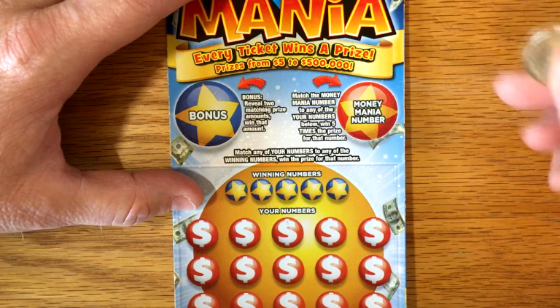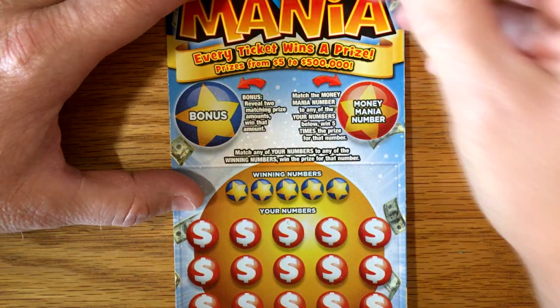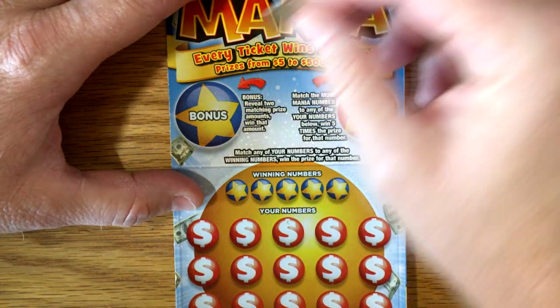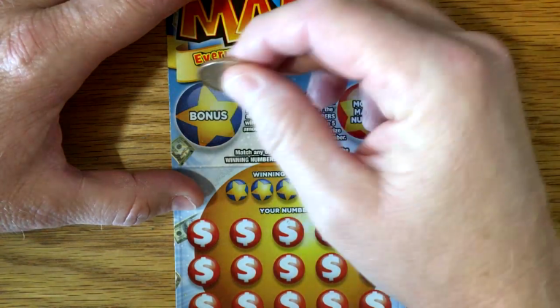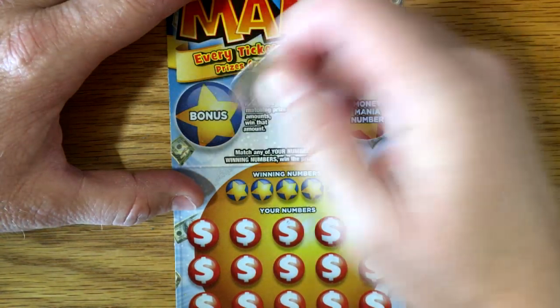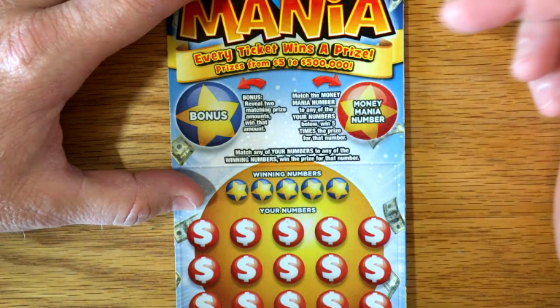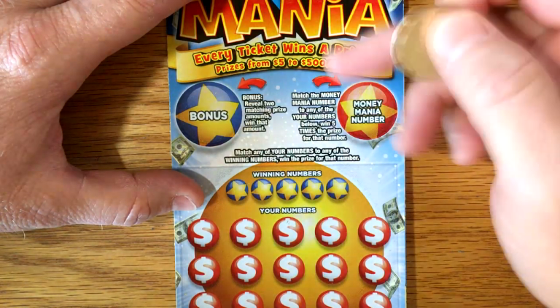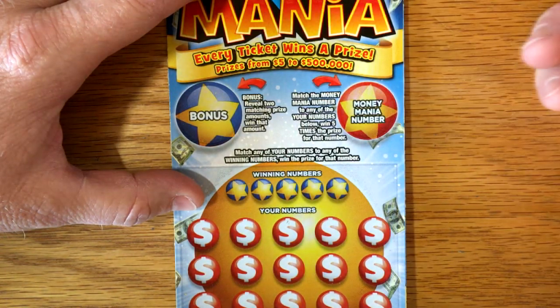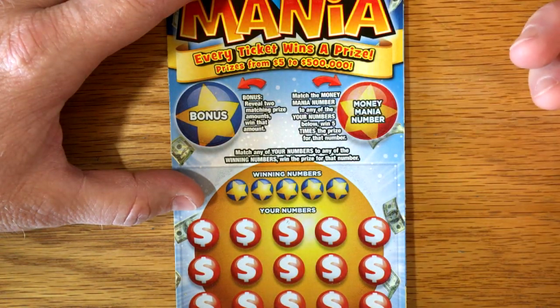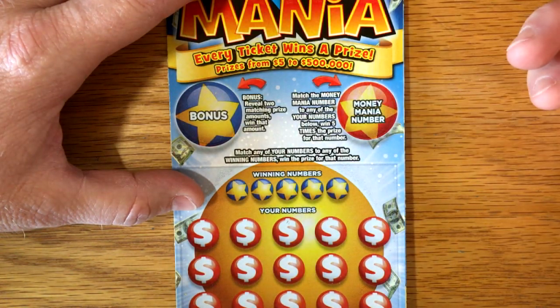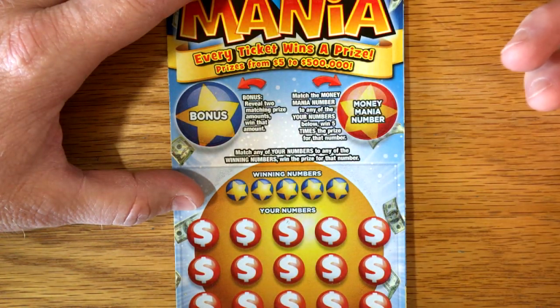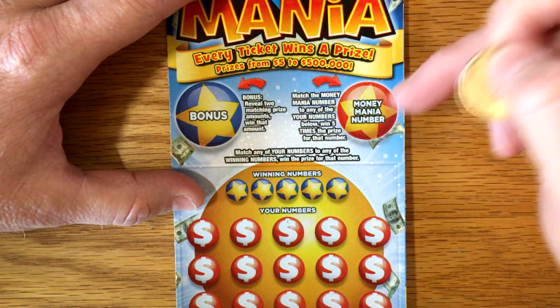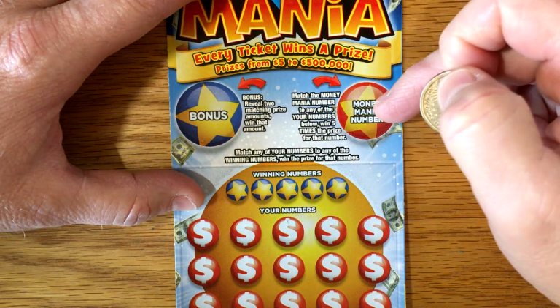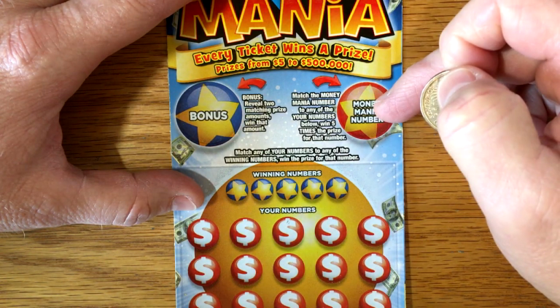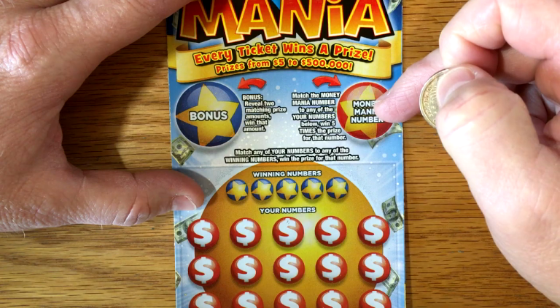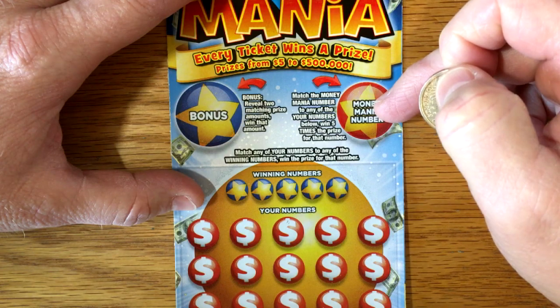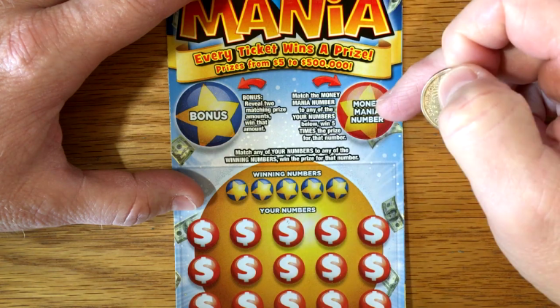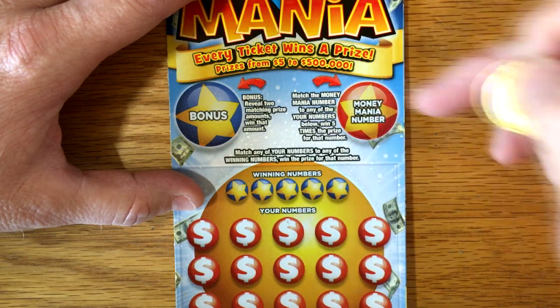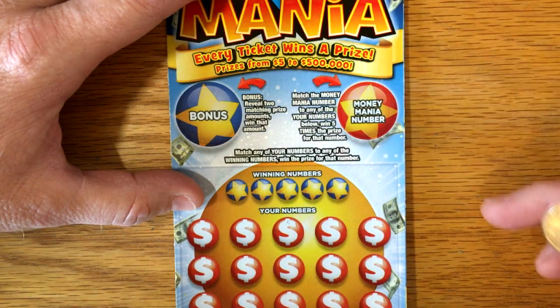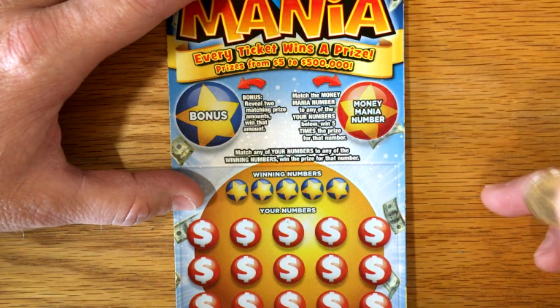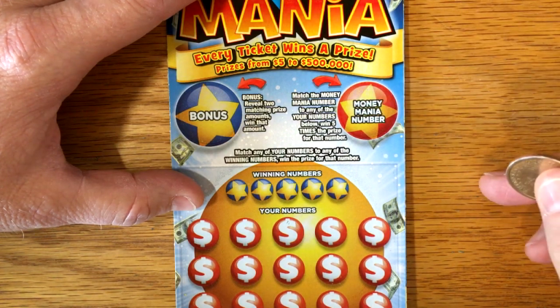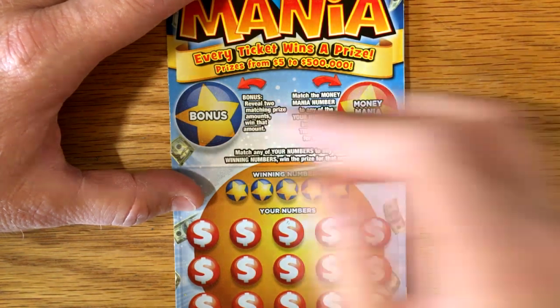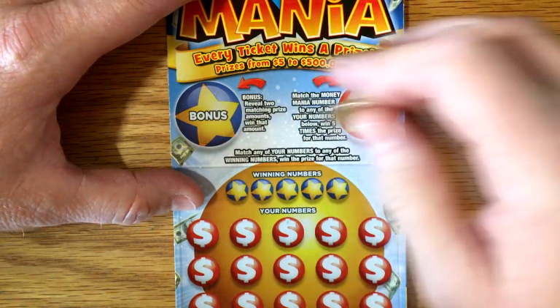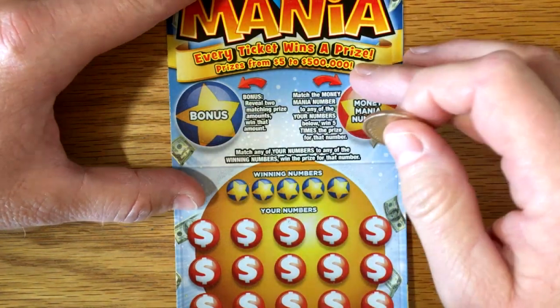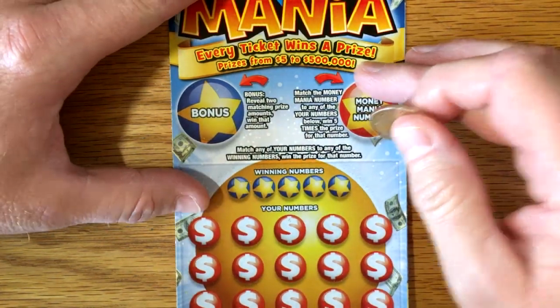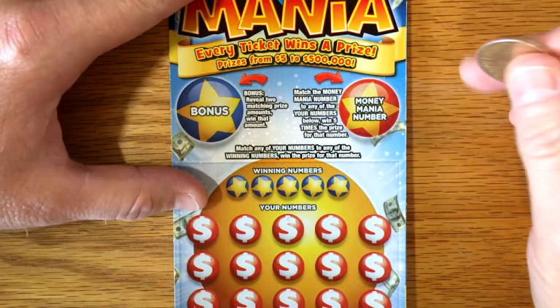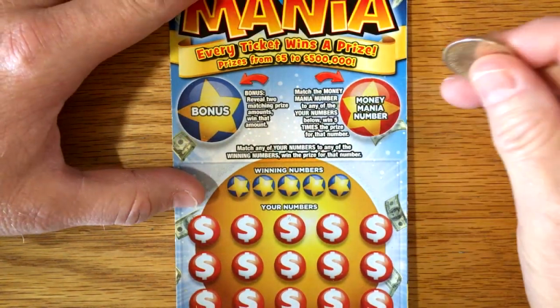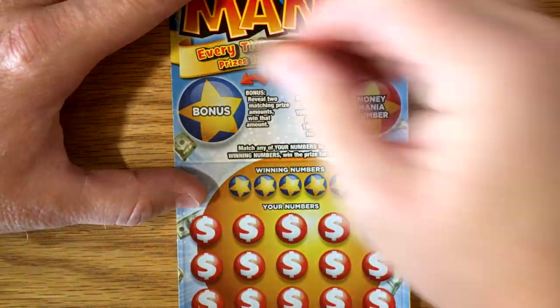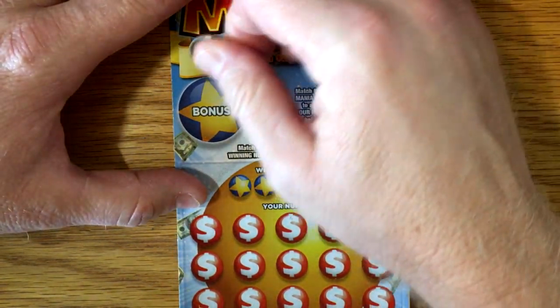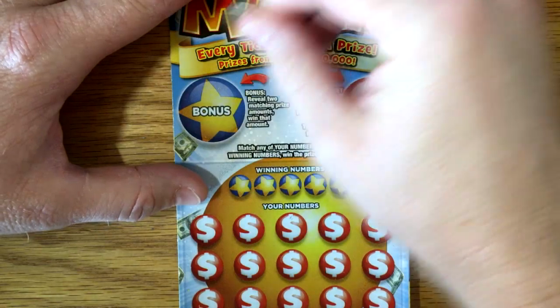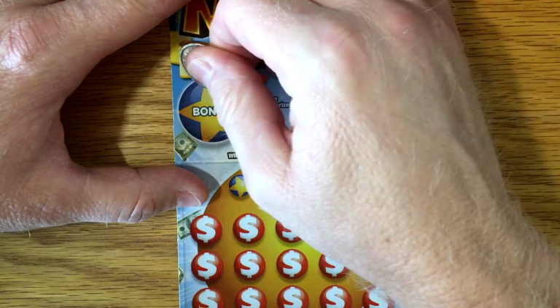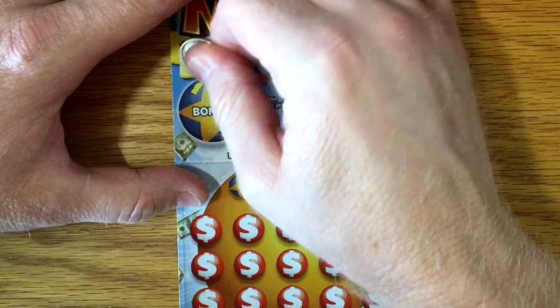Alright, so we're looking for the bonus box — it's just two matching amounts to win the prize. The Money Mania number is just if you match it, you get five times the prize. A lot of times there's just a $5 bonus up here, but let's see what it is today.